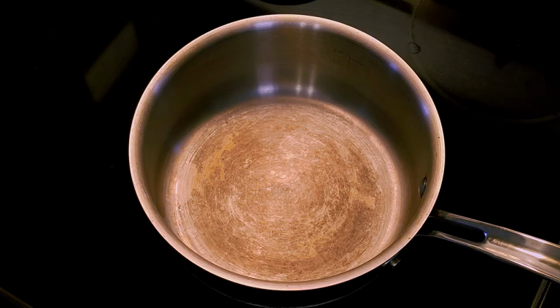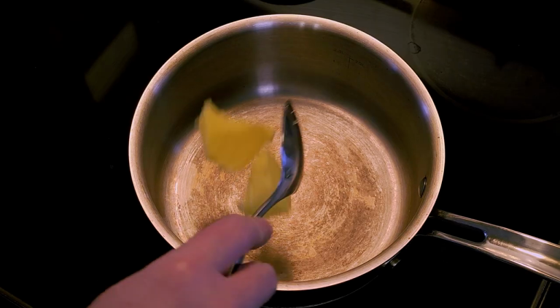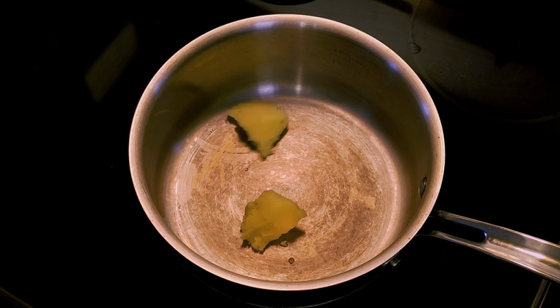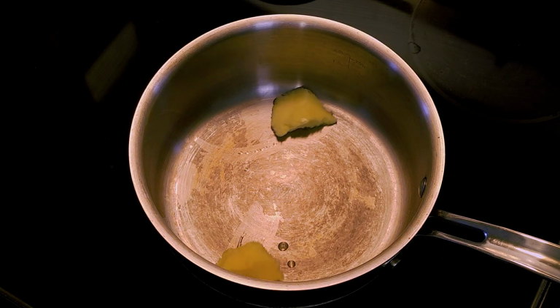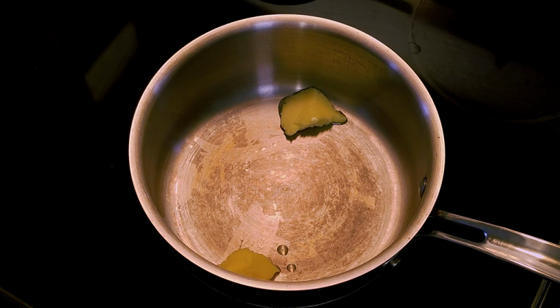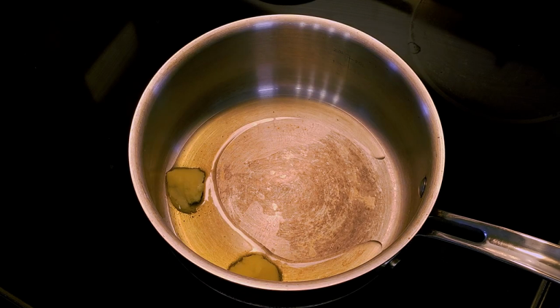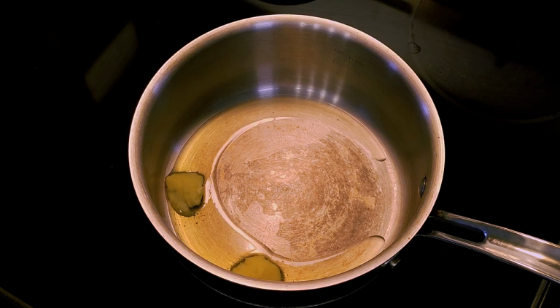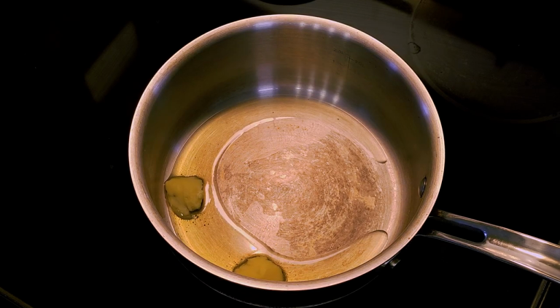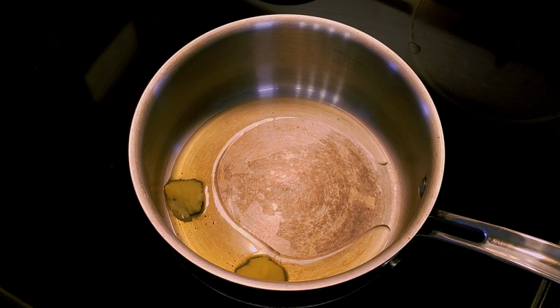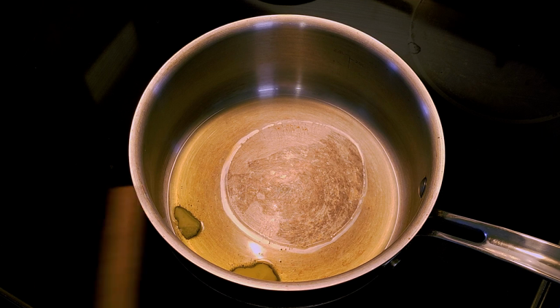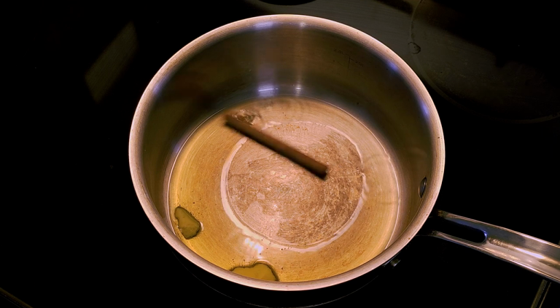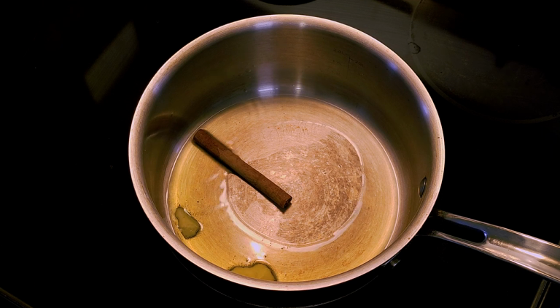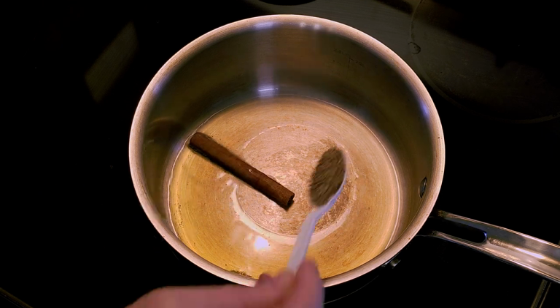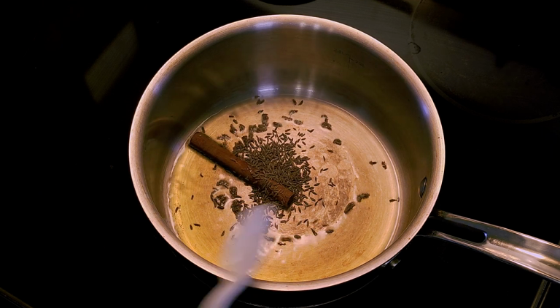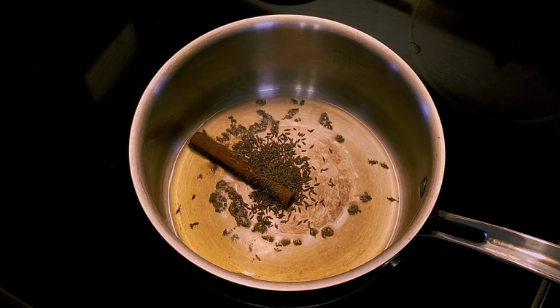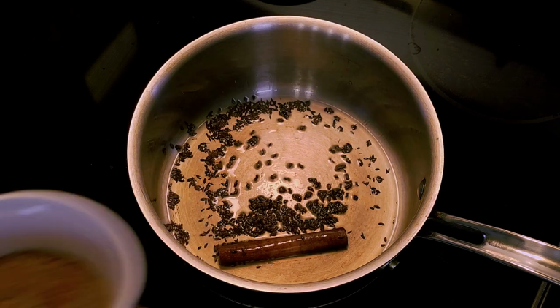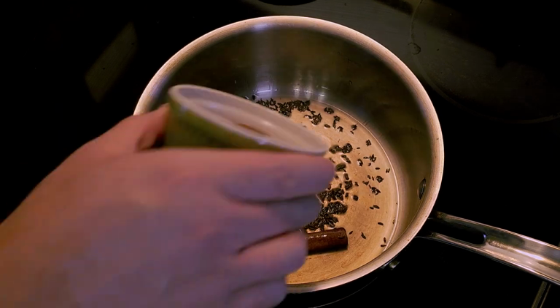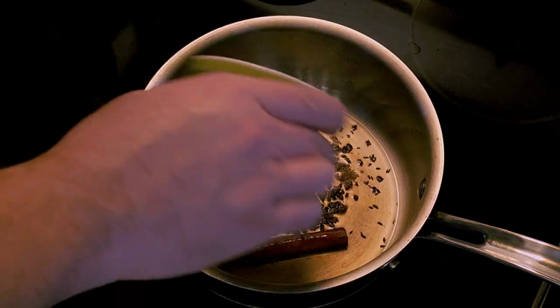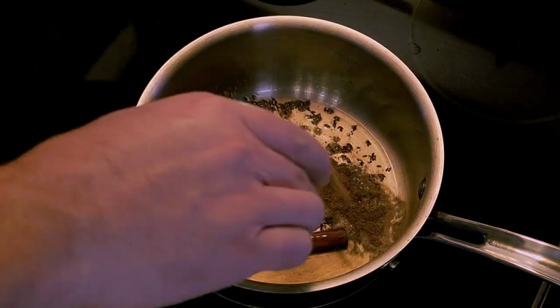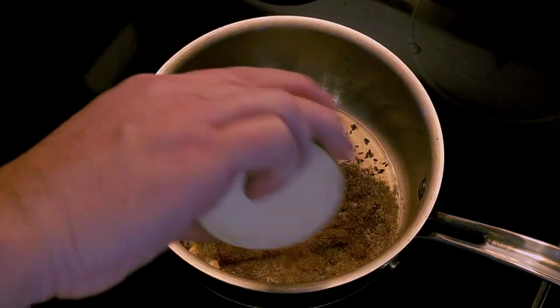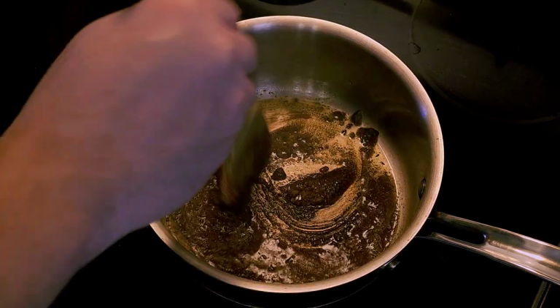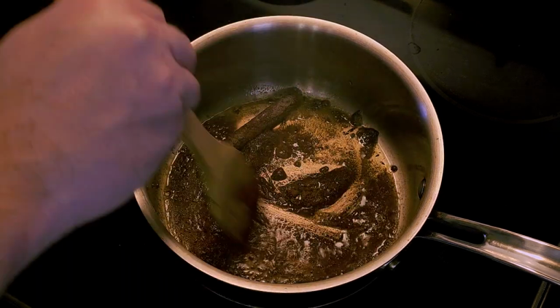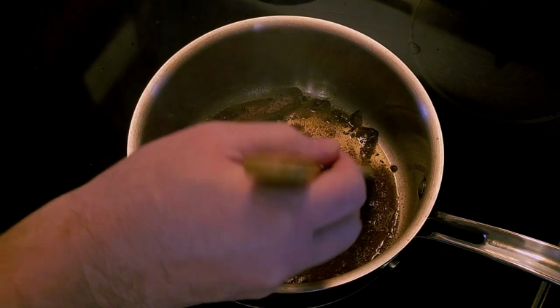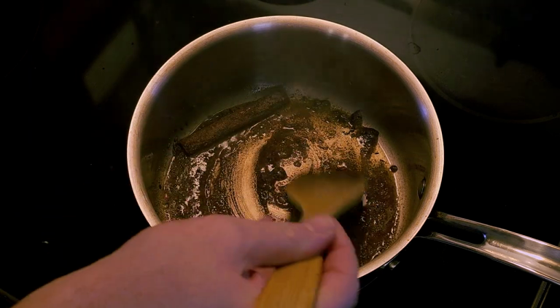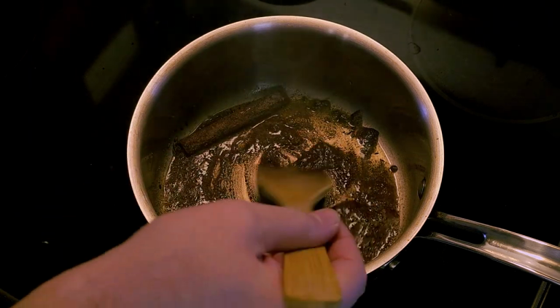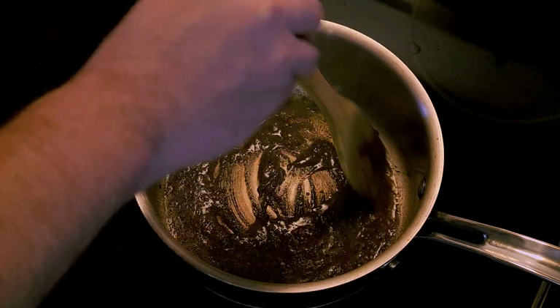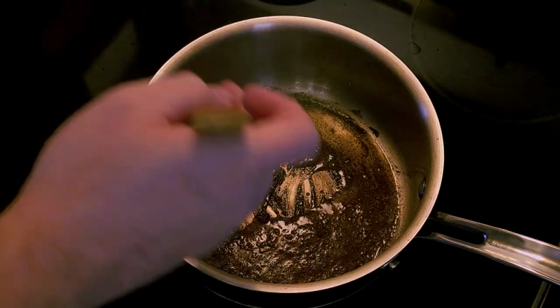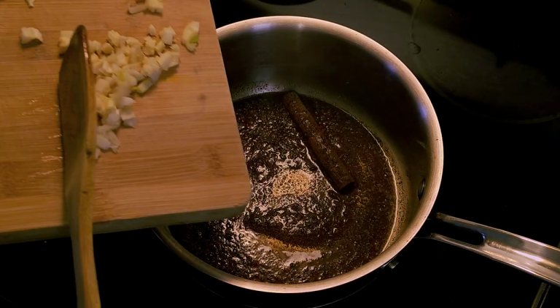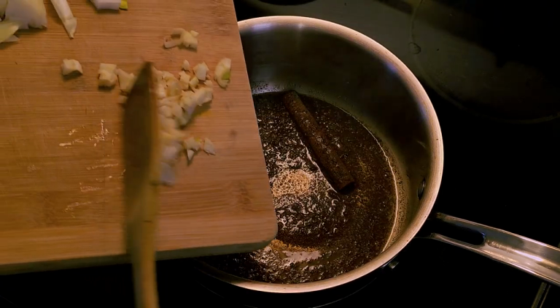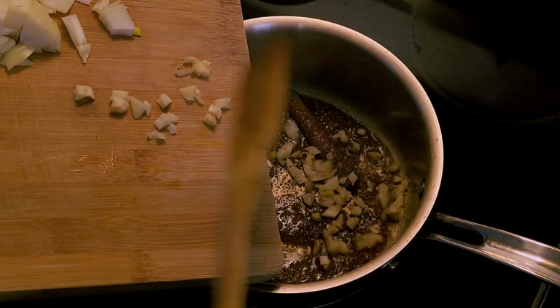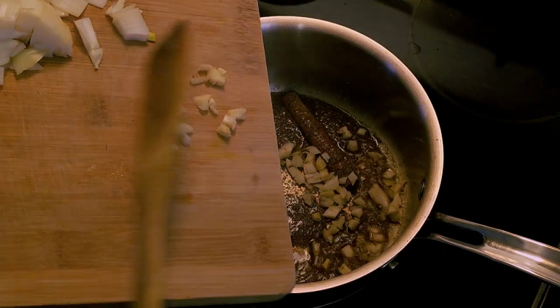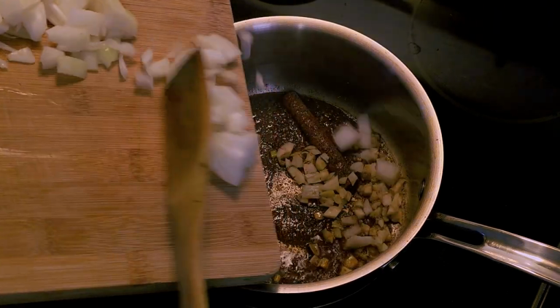We need to bloom the spices. So melt and heat up your ghee, toss in your cinnamon, add your cumin seeds, and a minute later dump in your ground spices. Give them about 10 seconds and then add your garlic and onion.